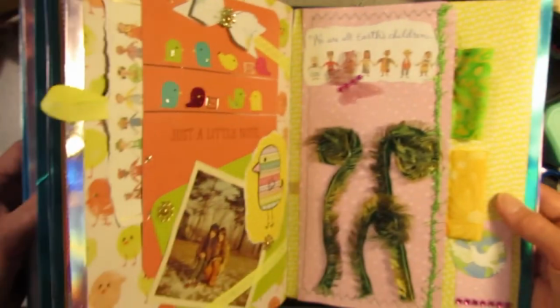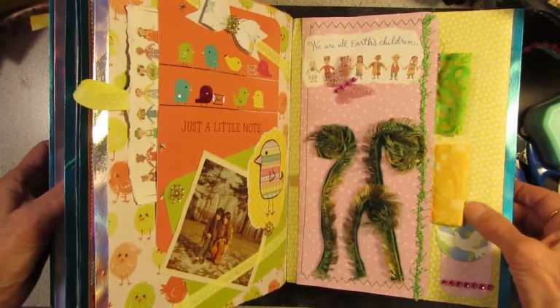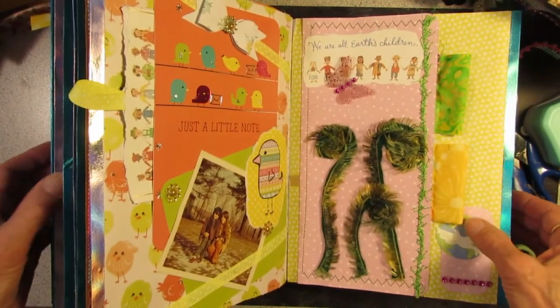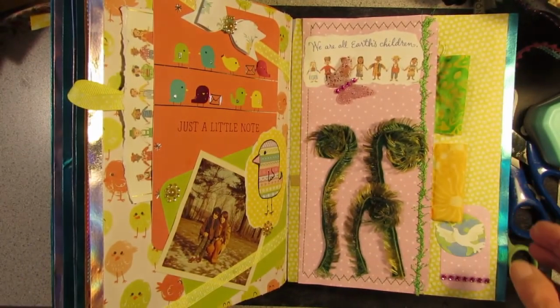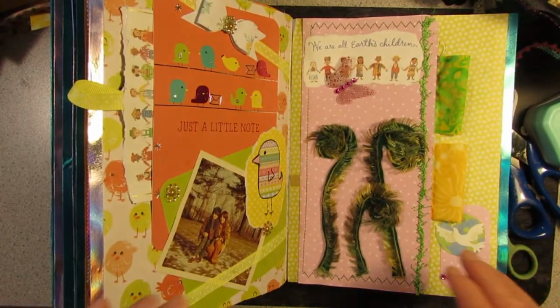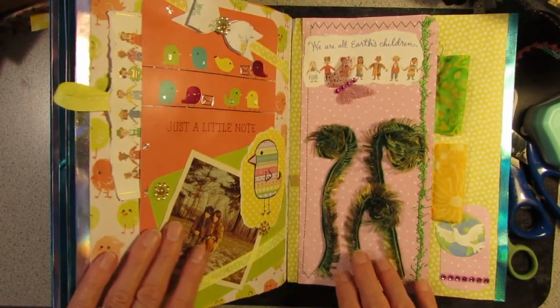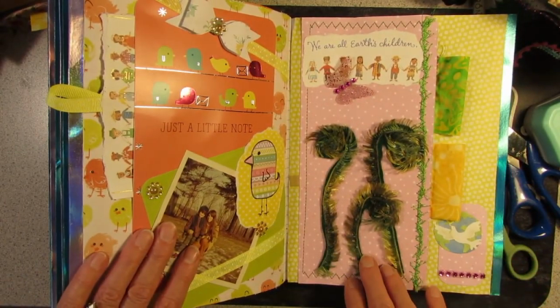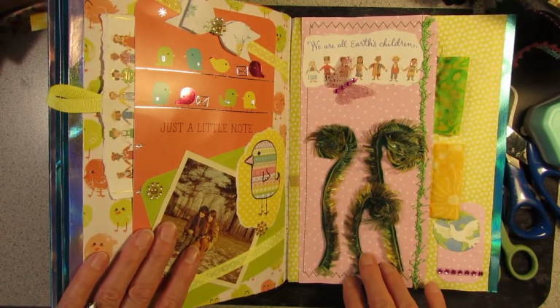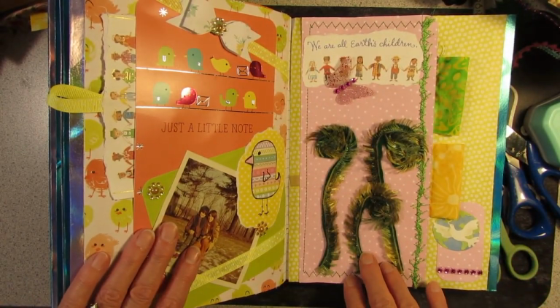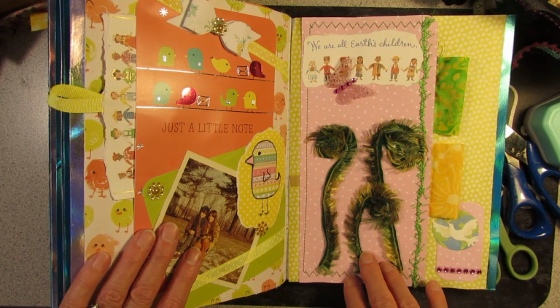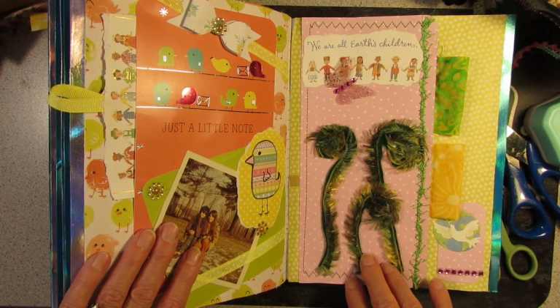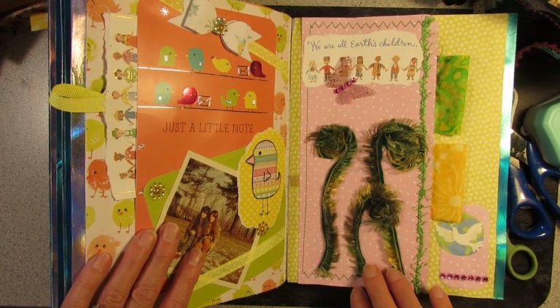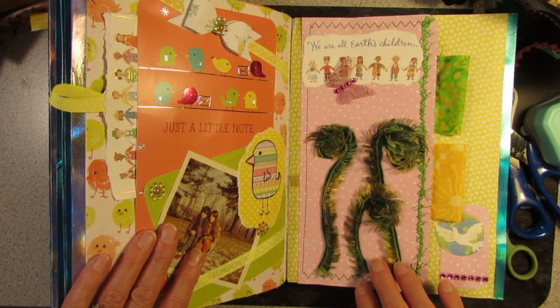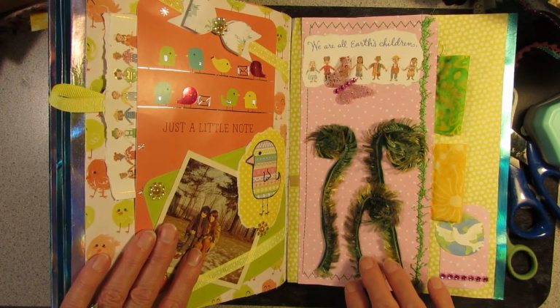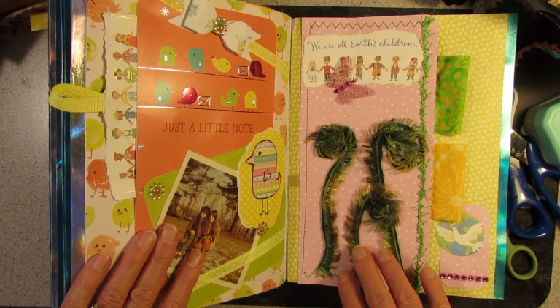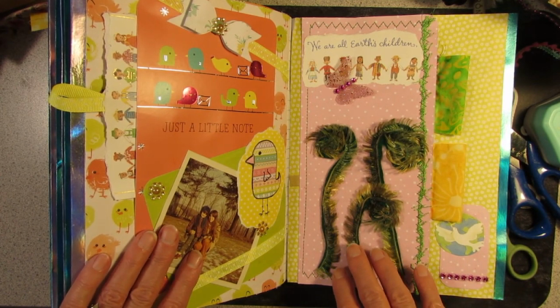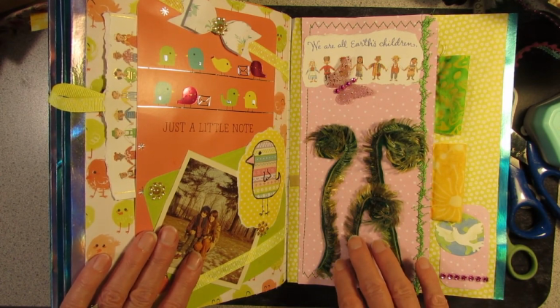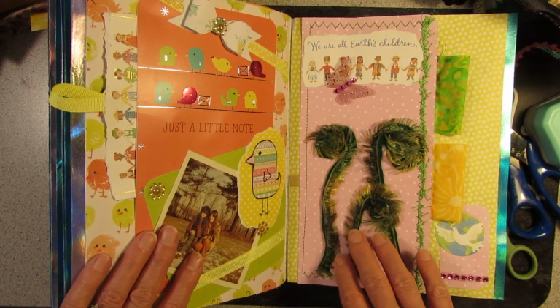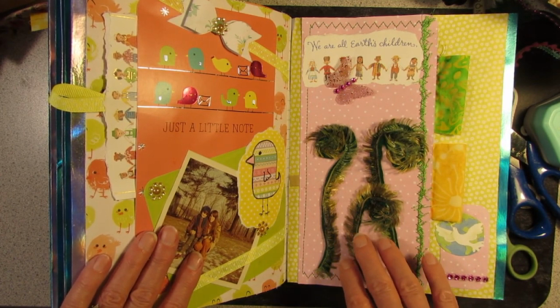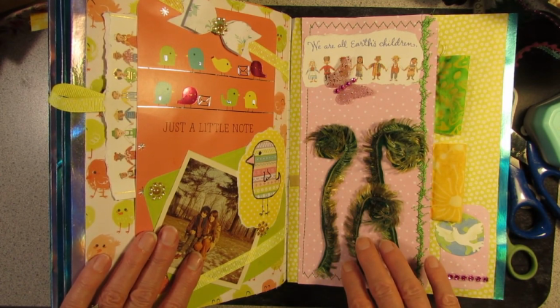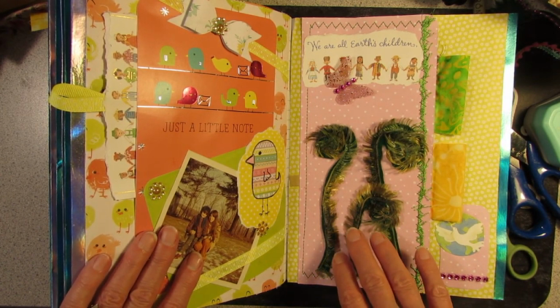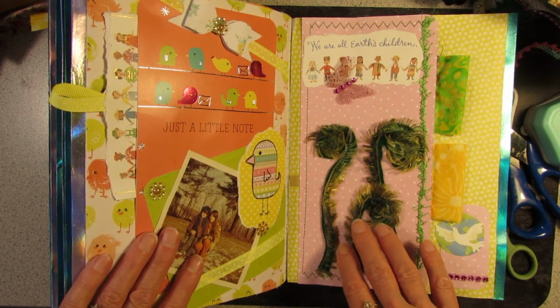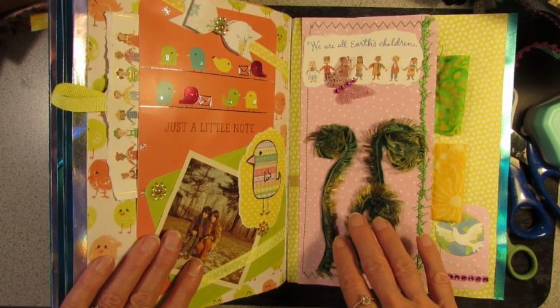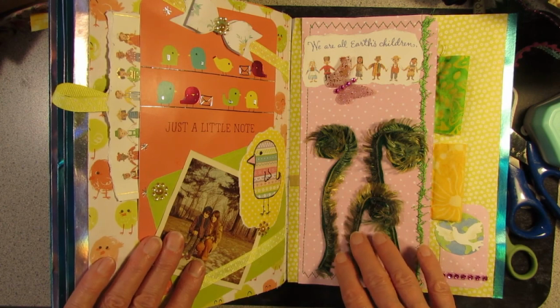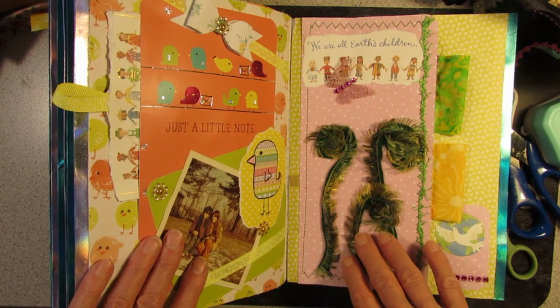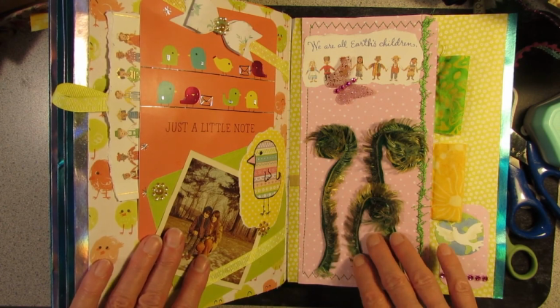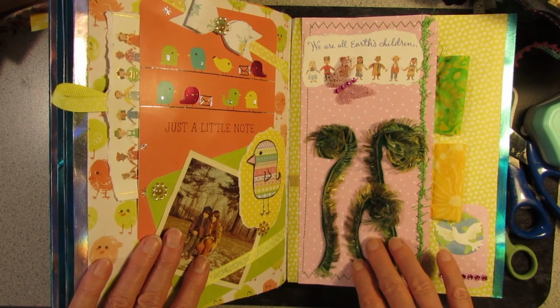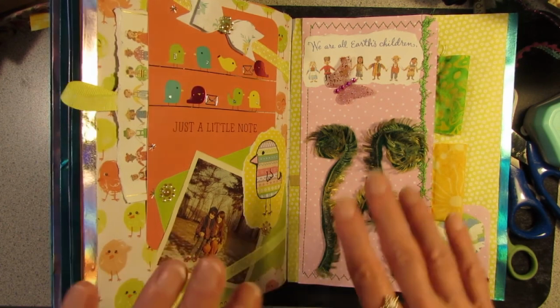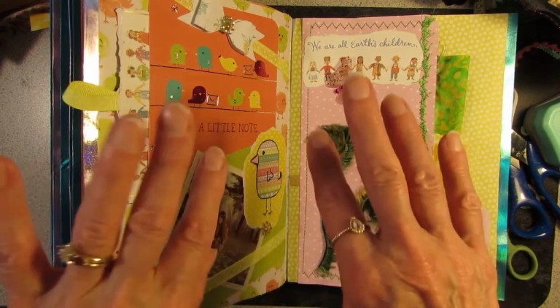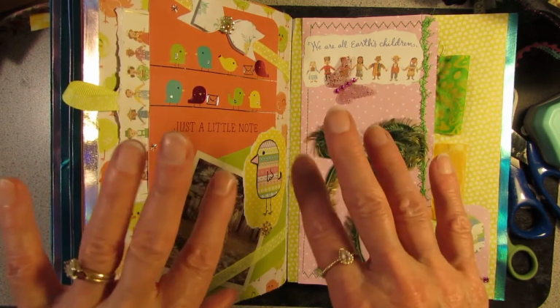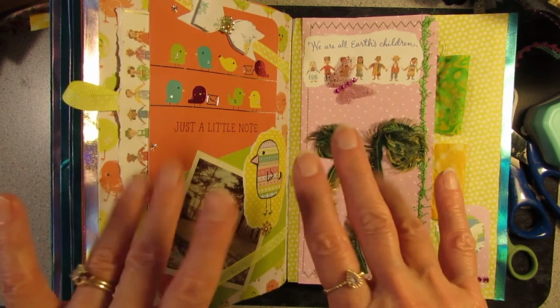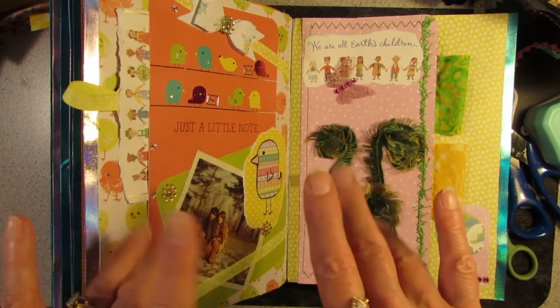Thanks for coming along today, and happy nature junk journaling — or junk nature journaling! Bye-bye now.